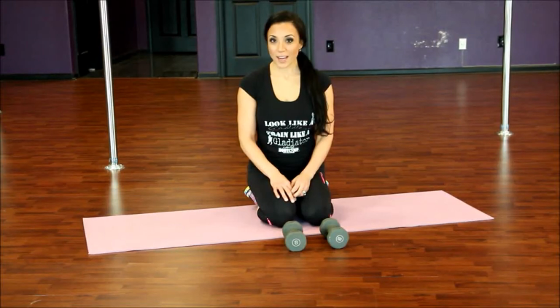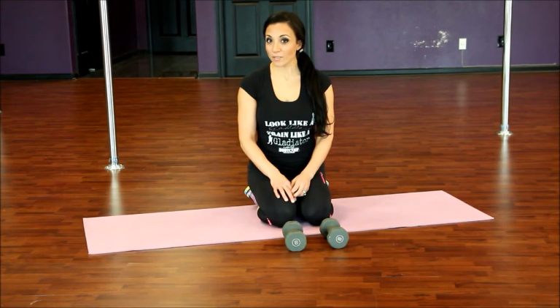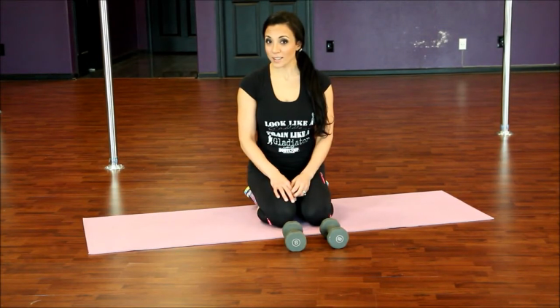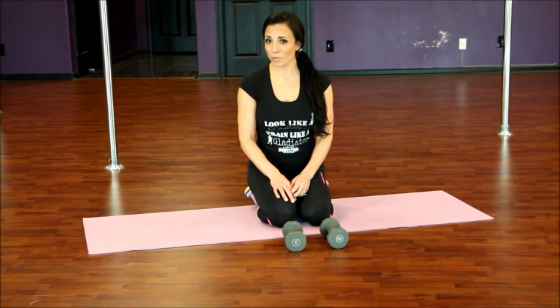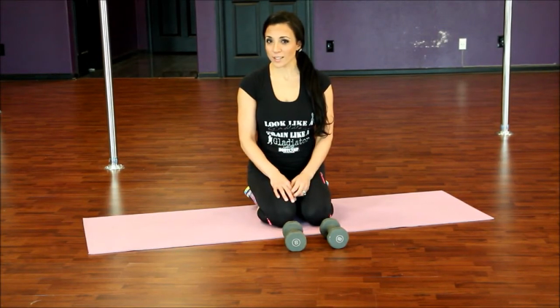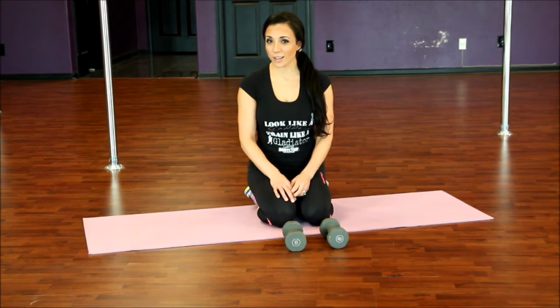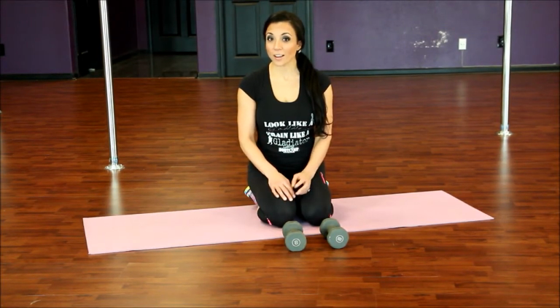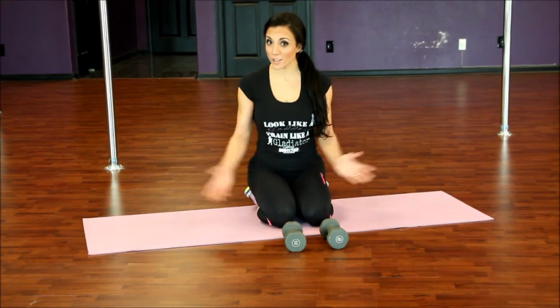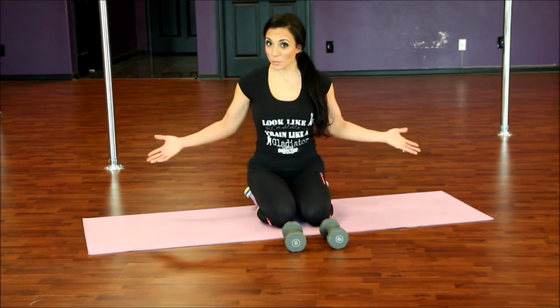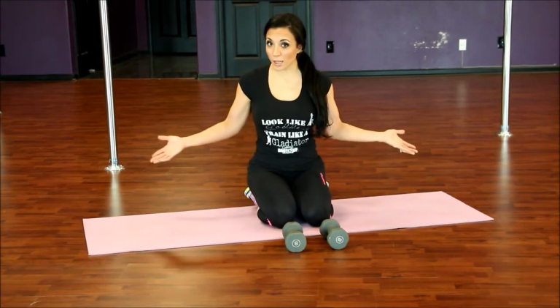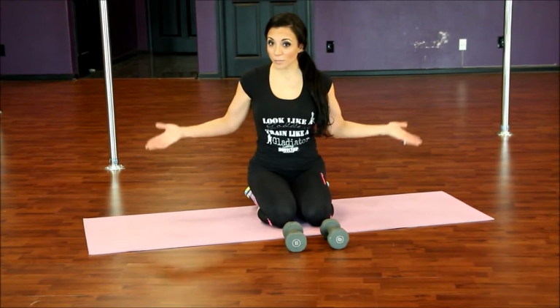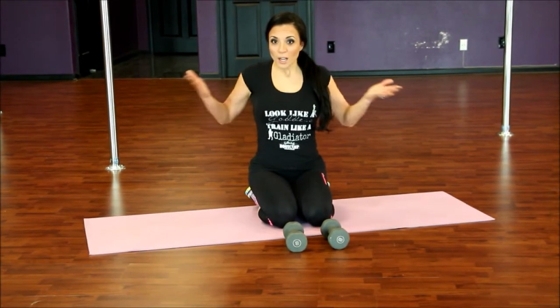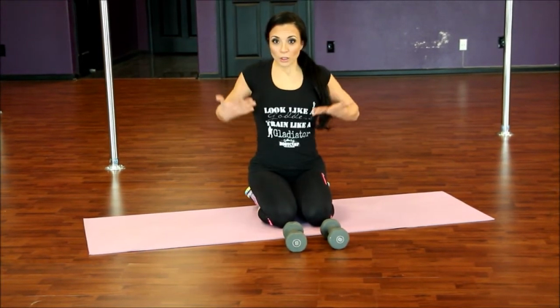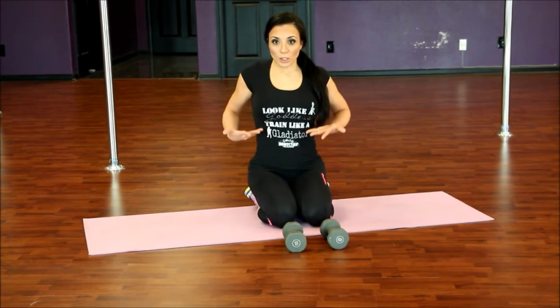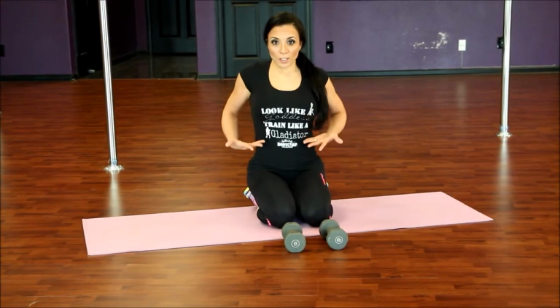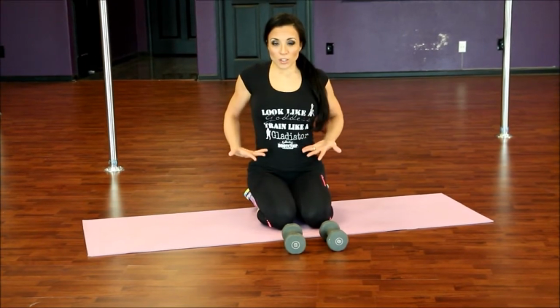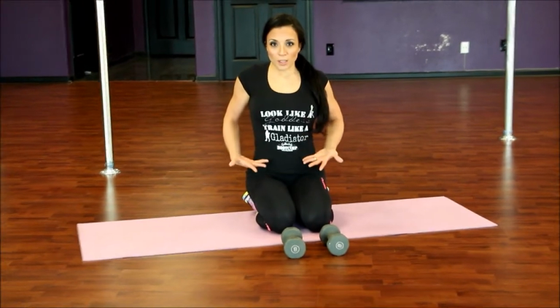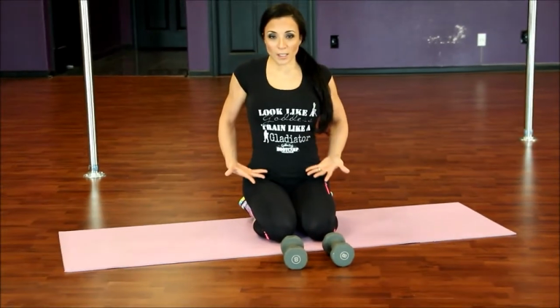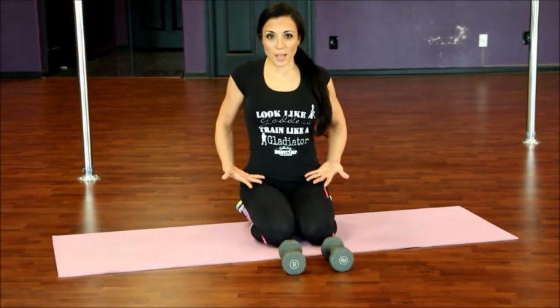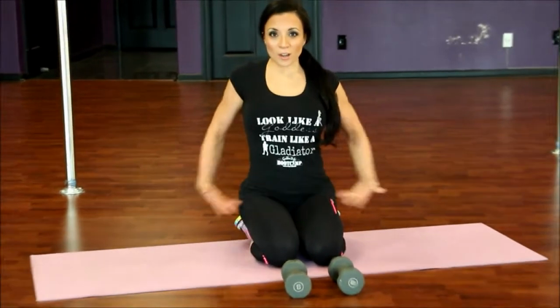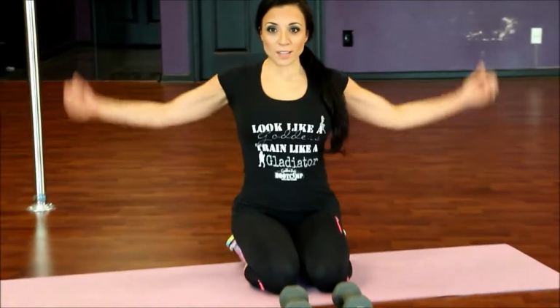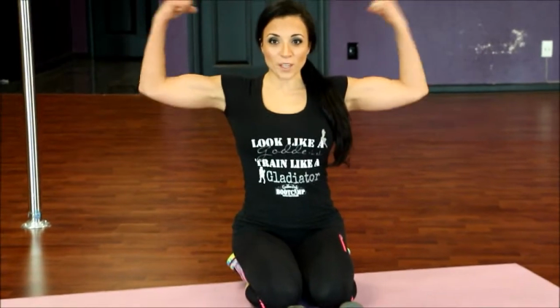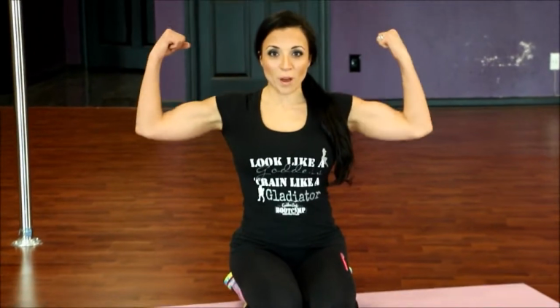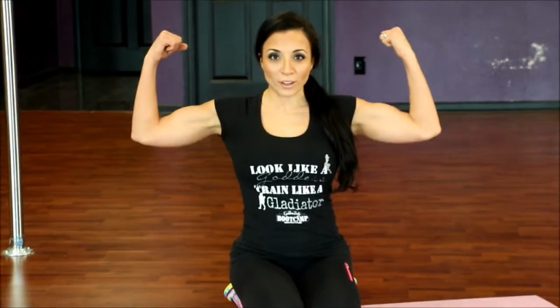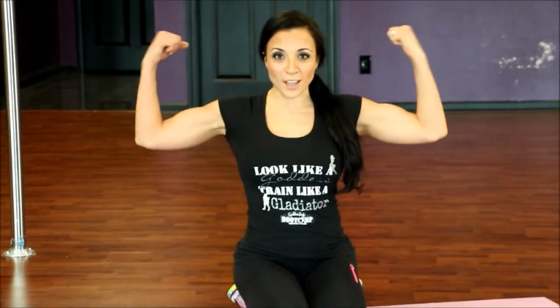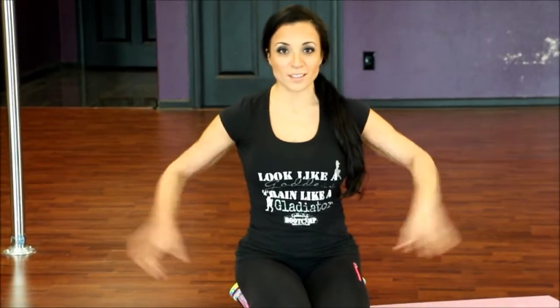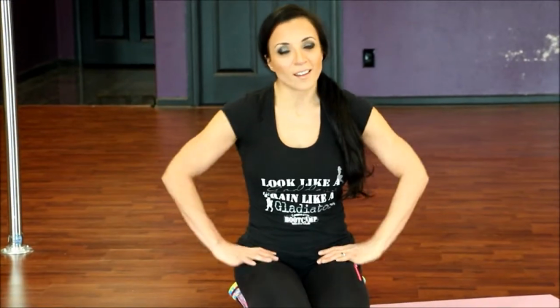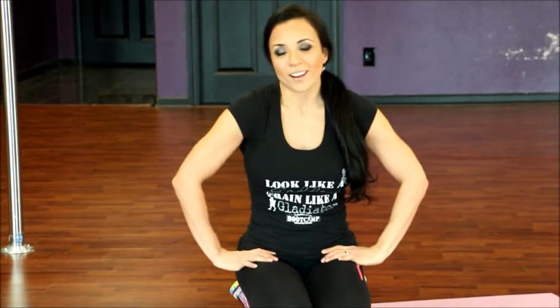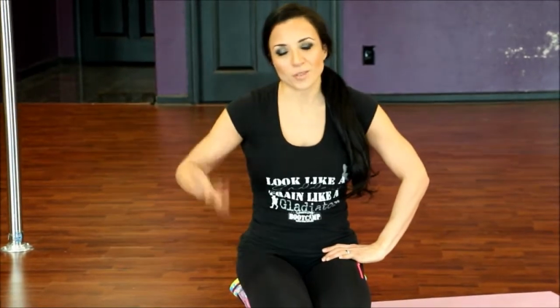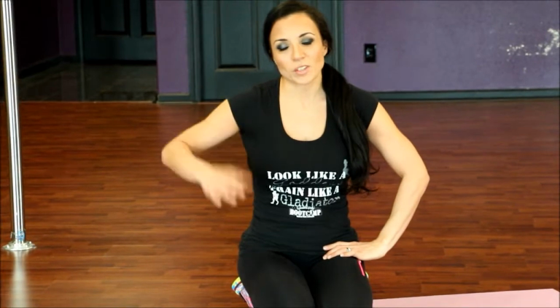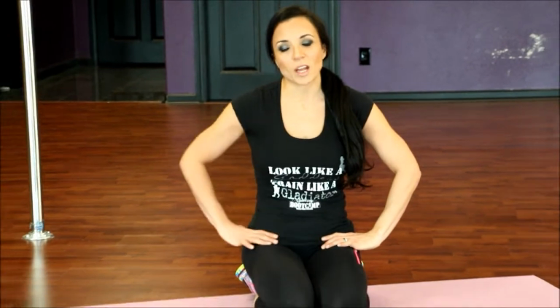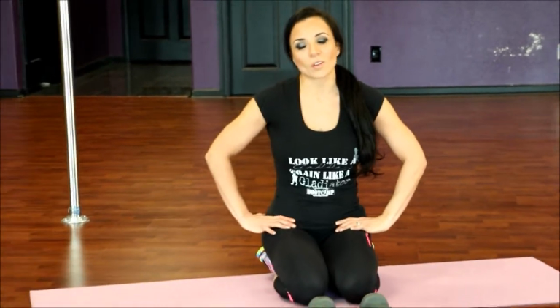Diana Venus Pole Fitness here in Goddess Body Boot Camp. Look like a goddess, trained like a gladiator — that's how we get buff here. I know that was totally cheesy but I had to do that.